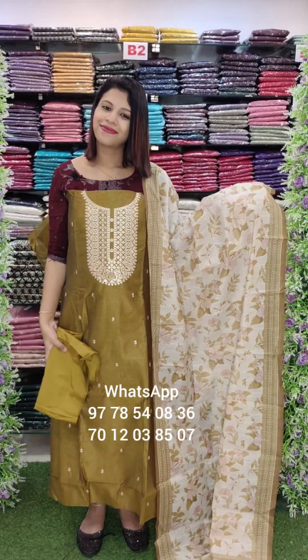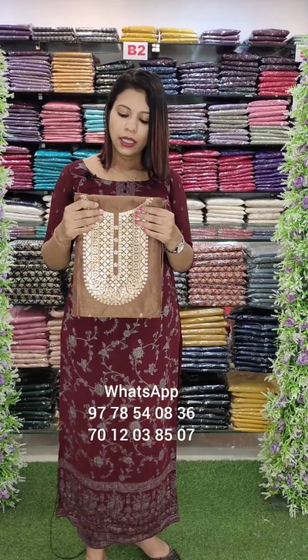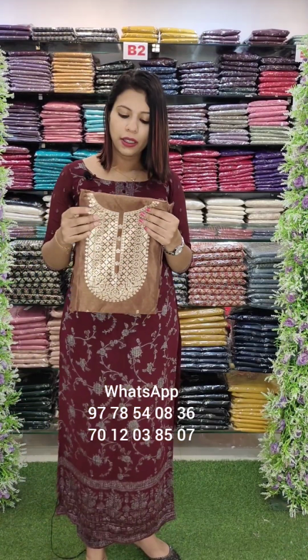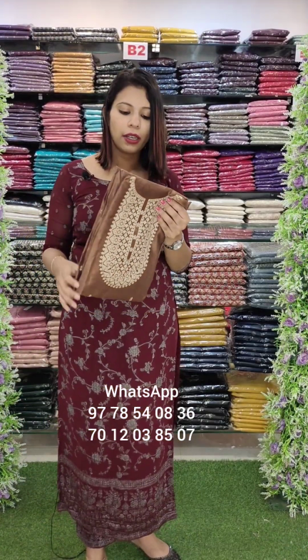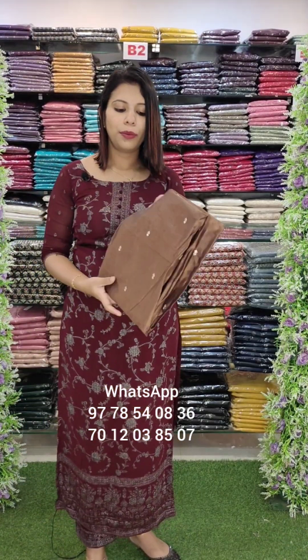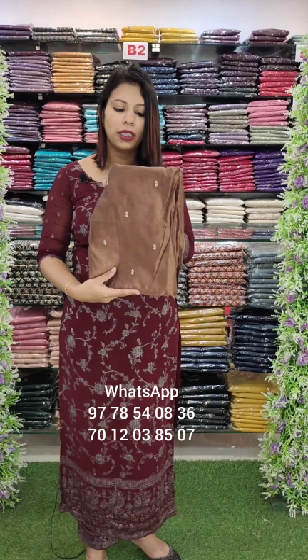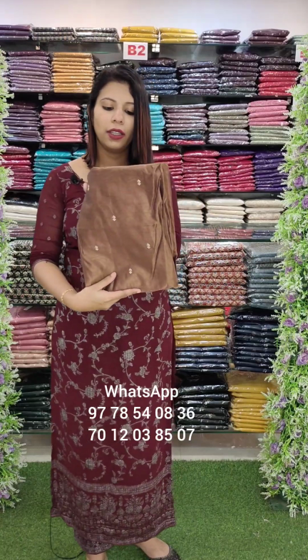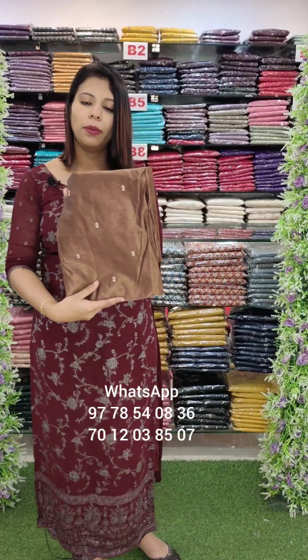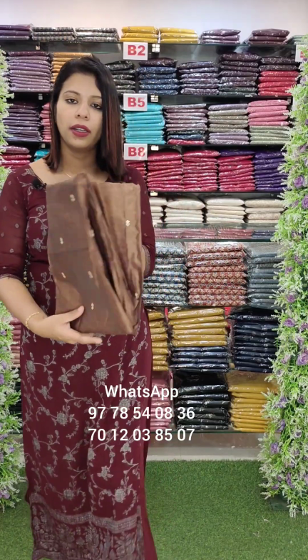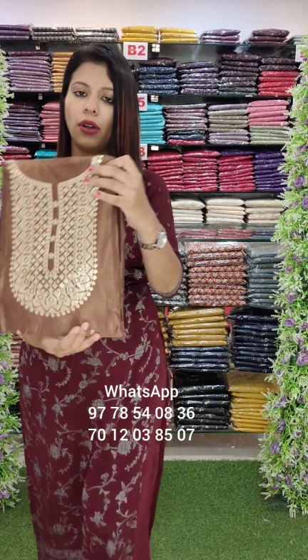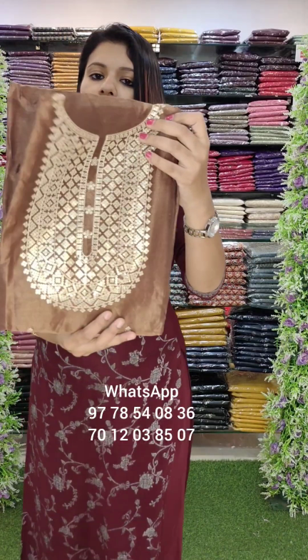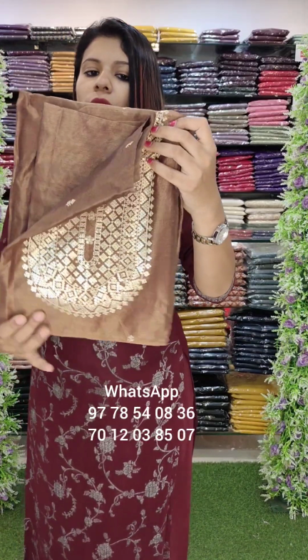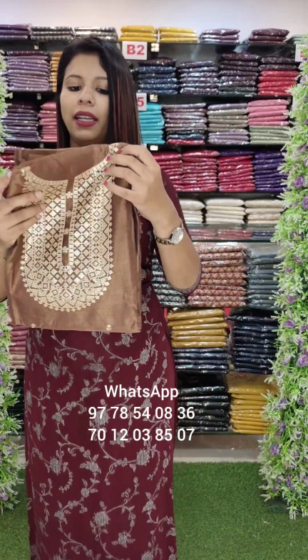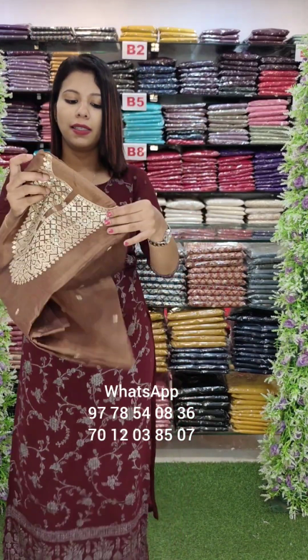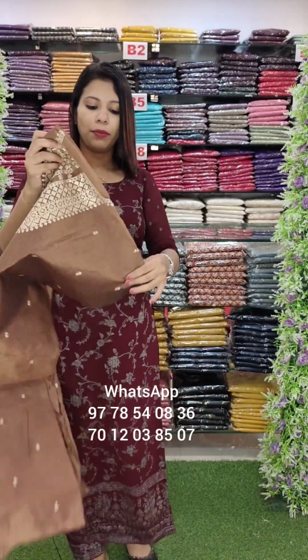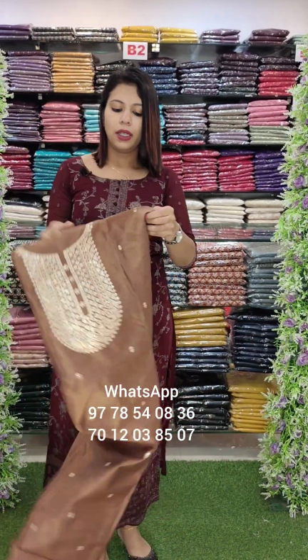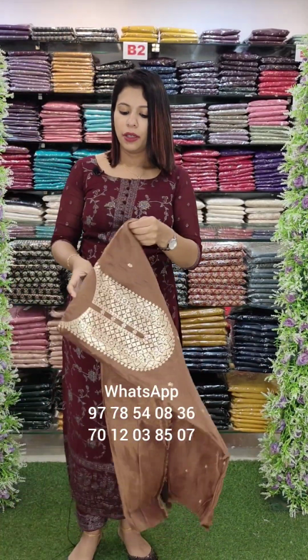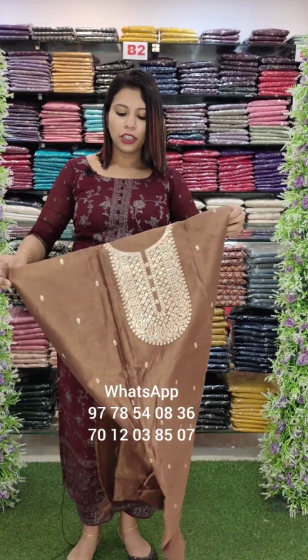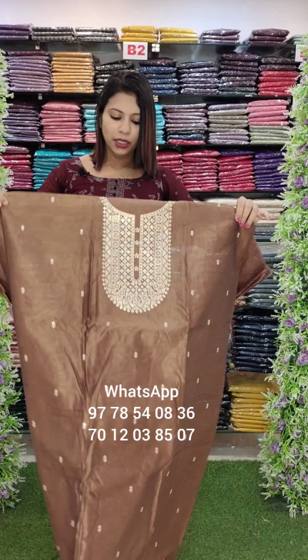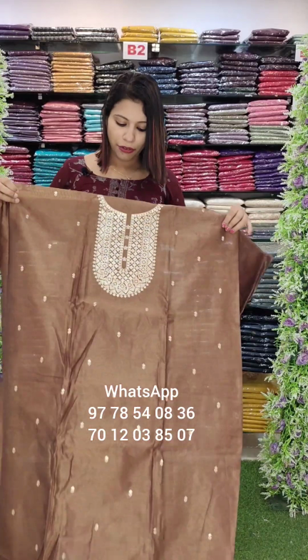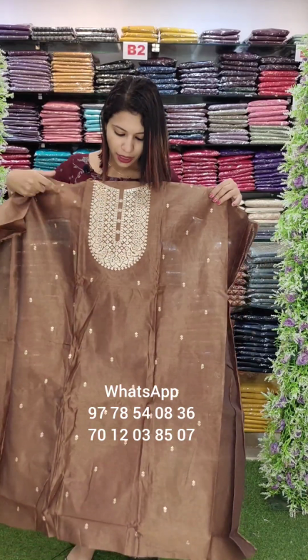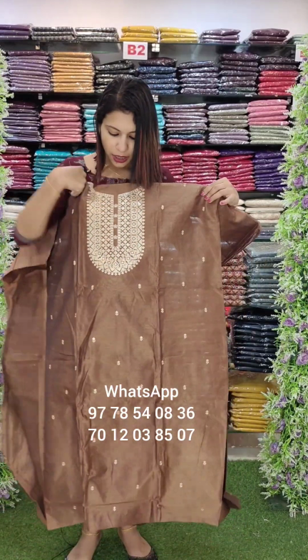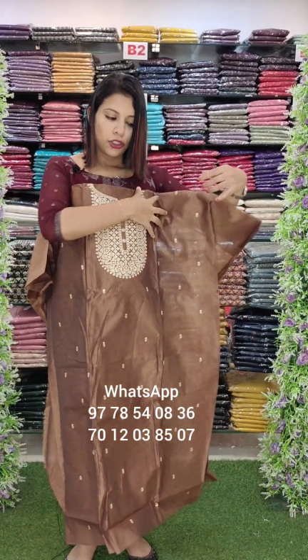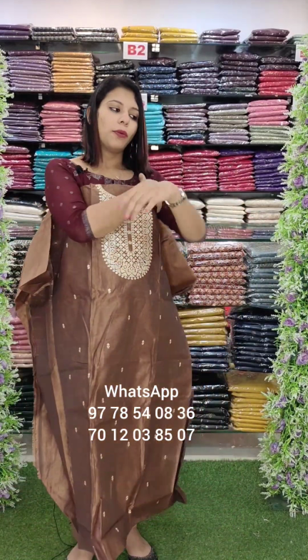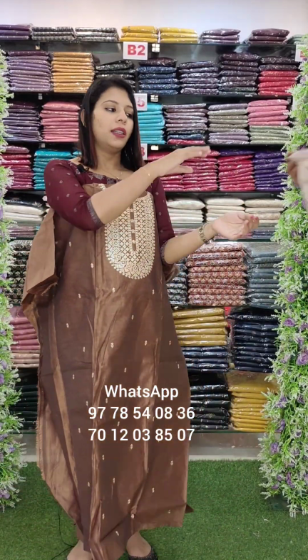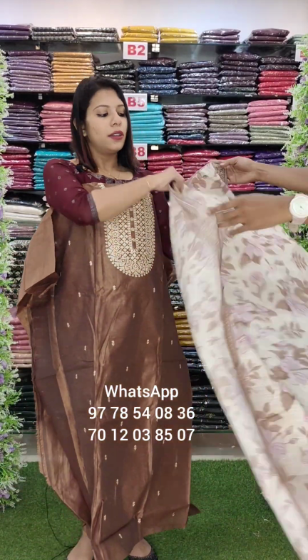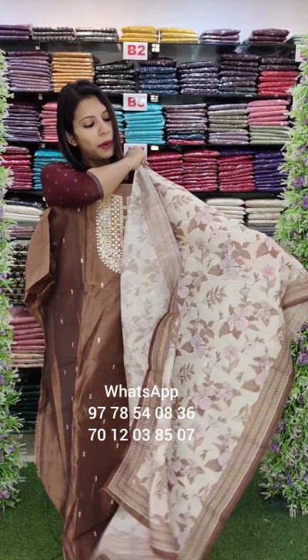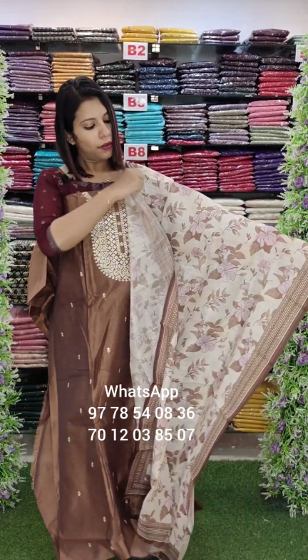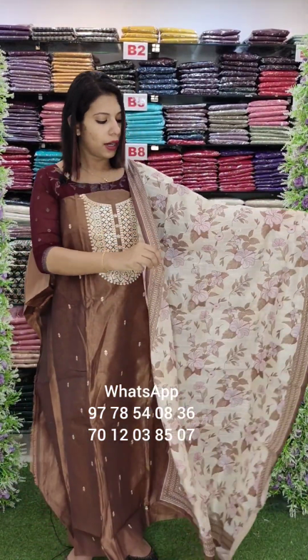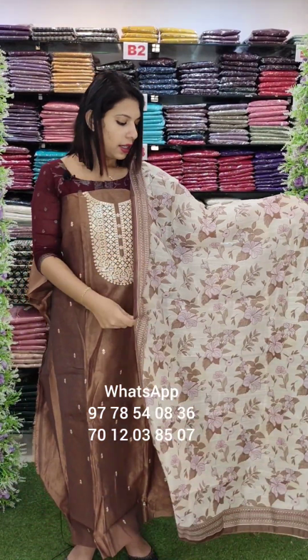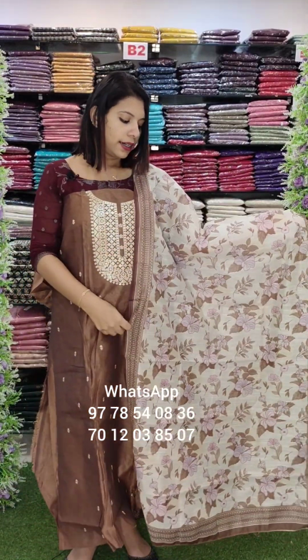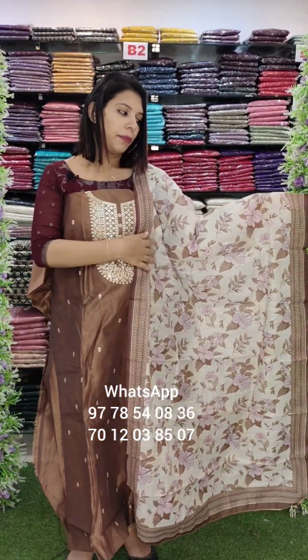This is a dark wood brown shade. It's a brown tone. The work pattern is the same. It's a top of the shimmer and tissue fabric. It's a floral digital print.